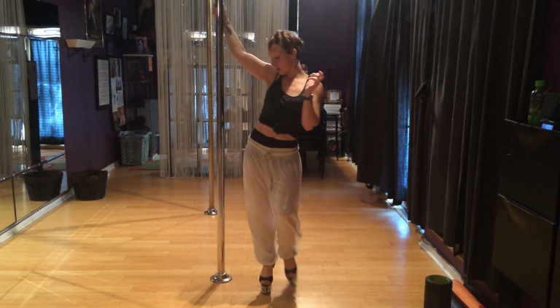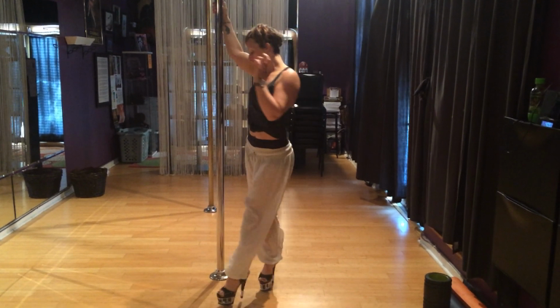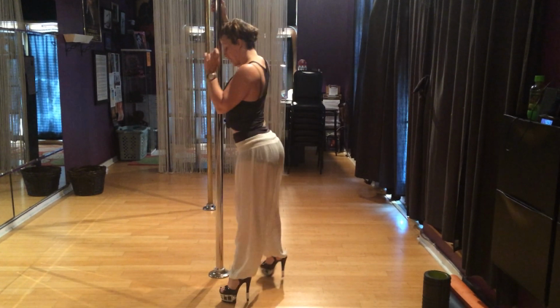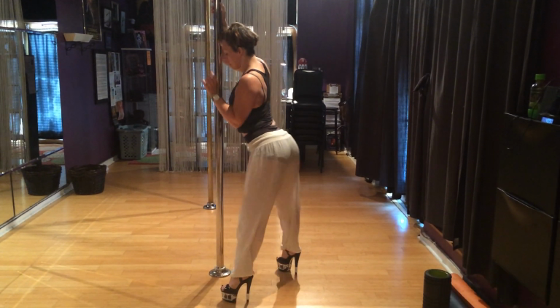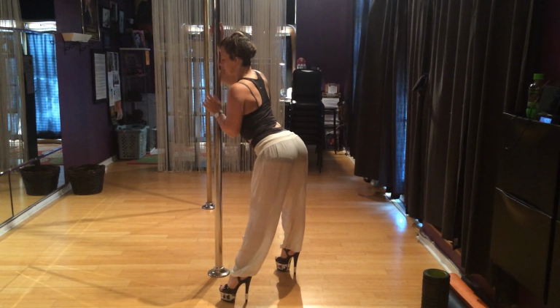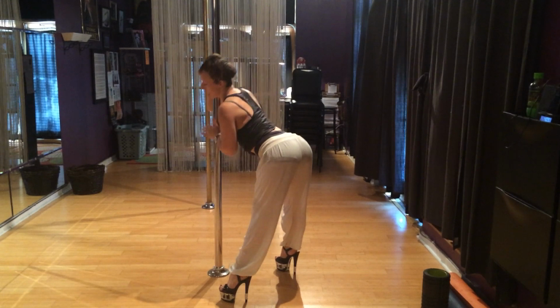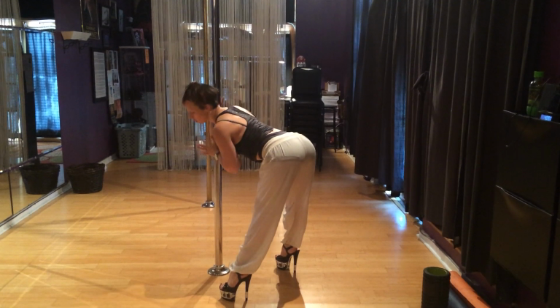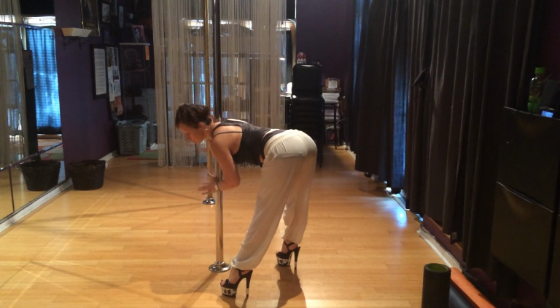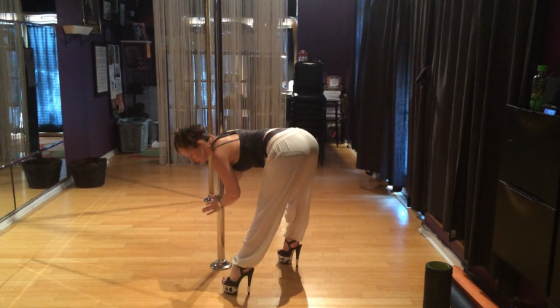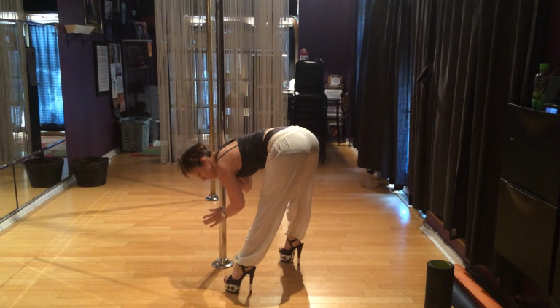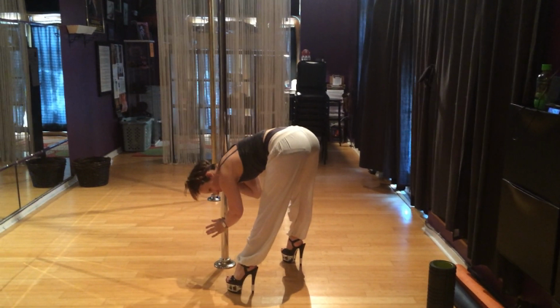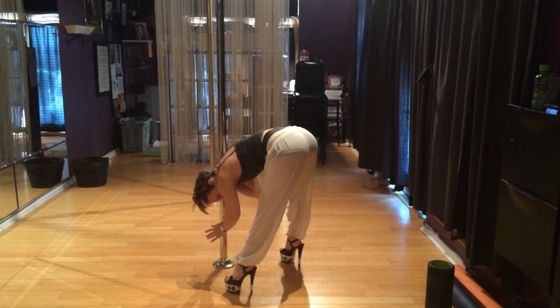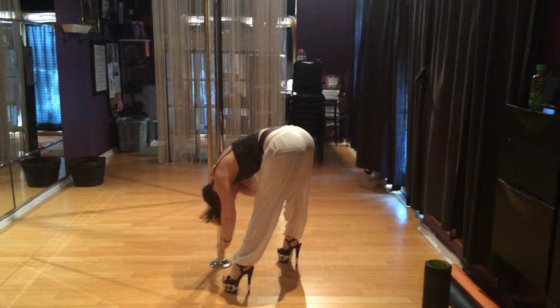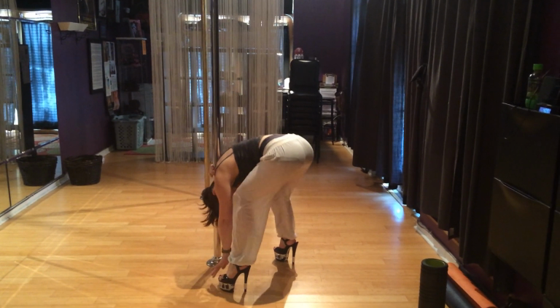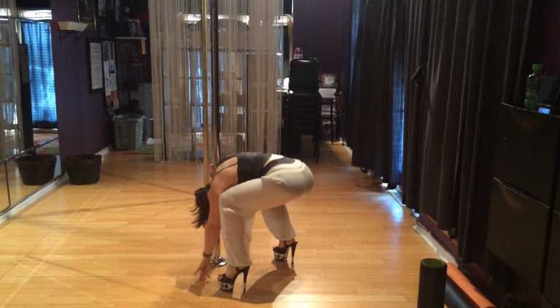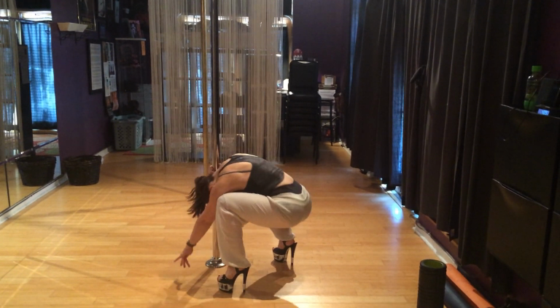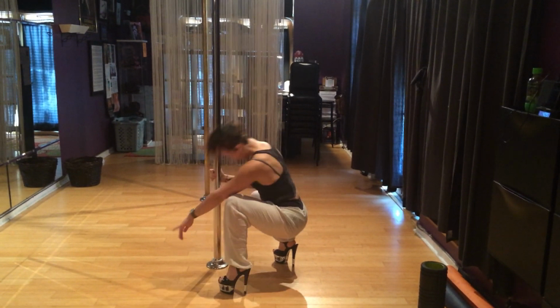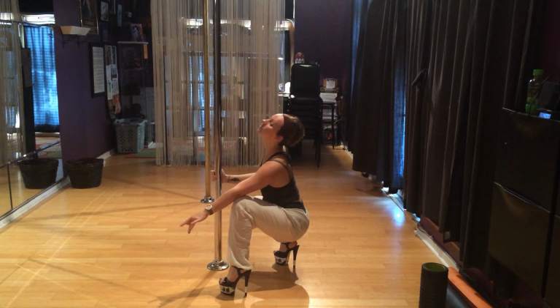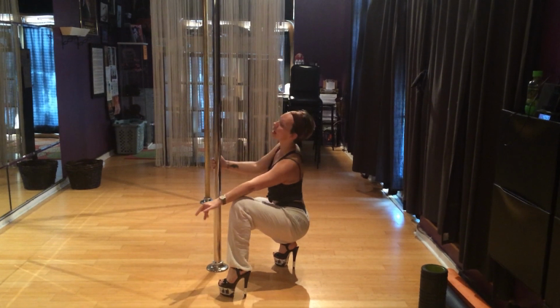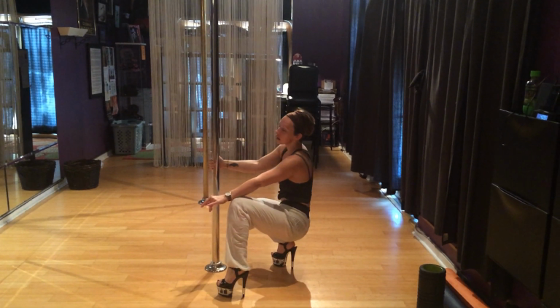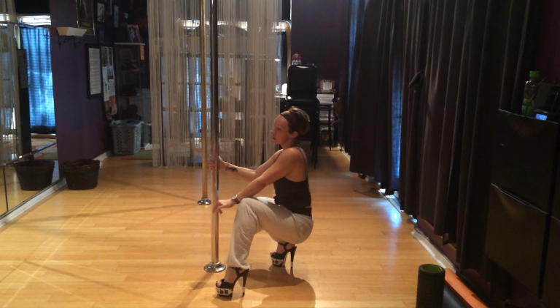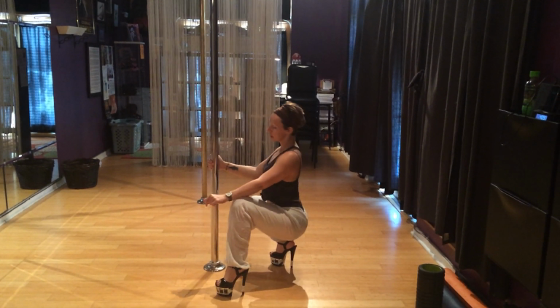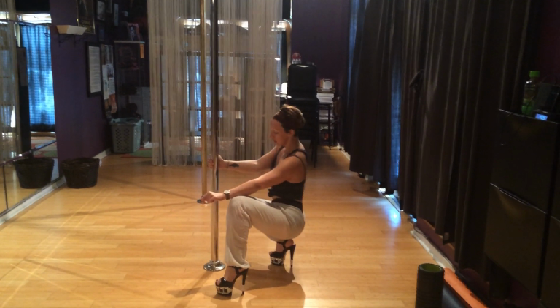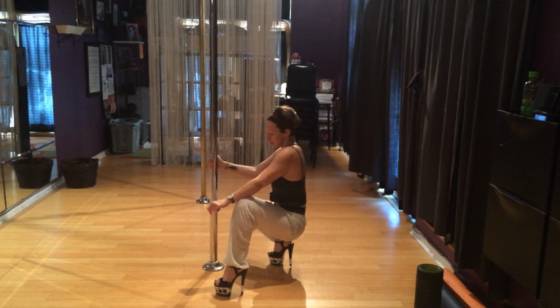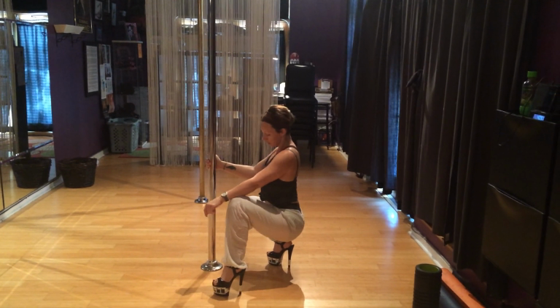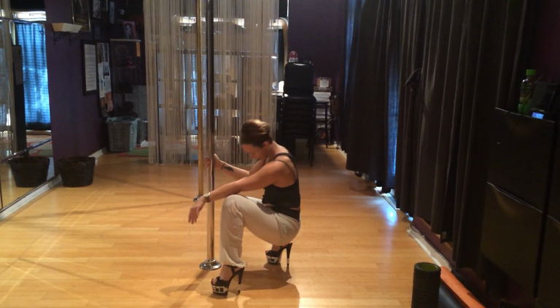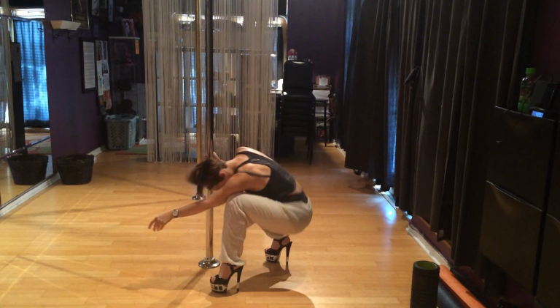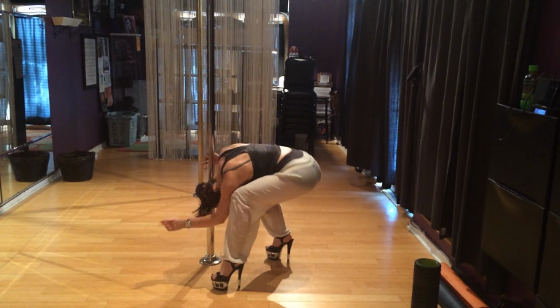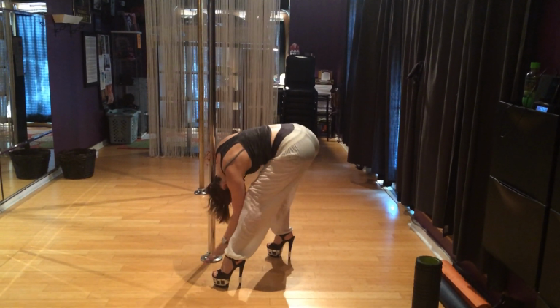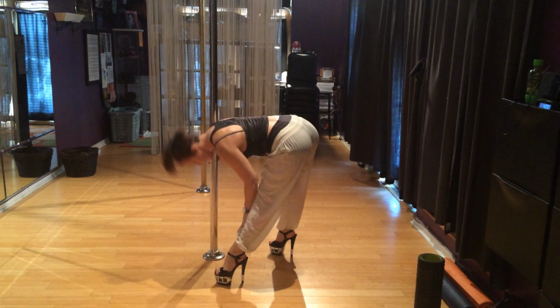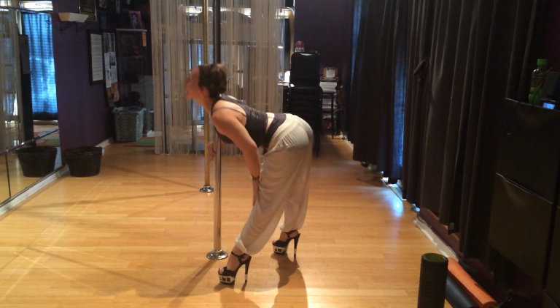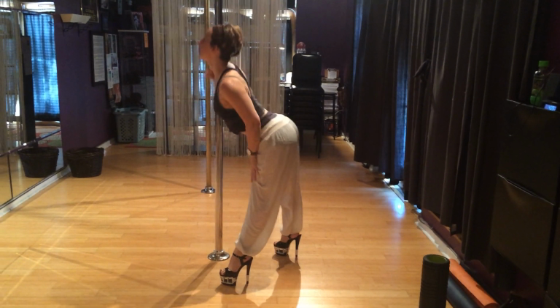You can always come down, and then you can bend and flip the hair from here. You can bend and snap up, so it's bend and snap back up.